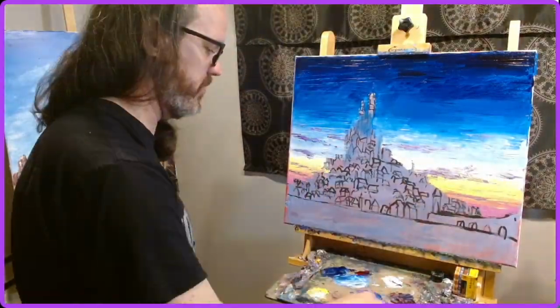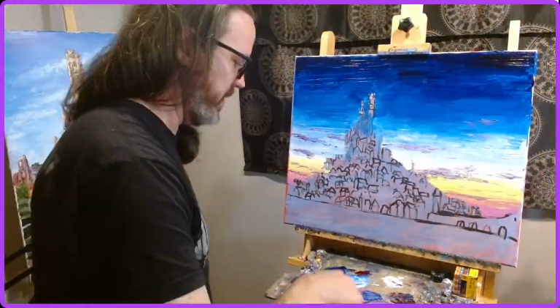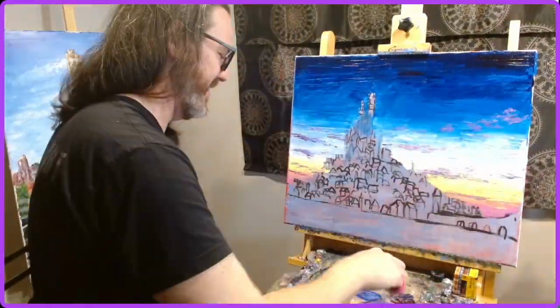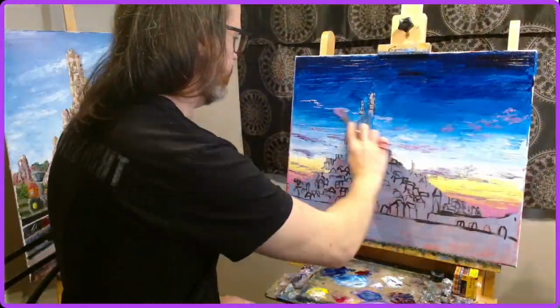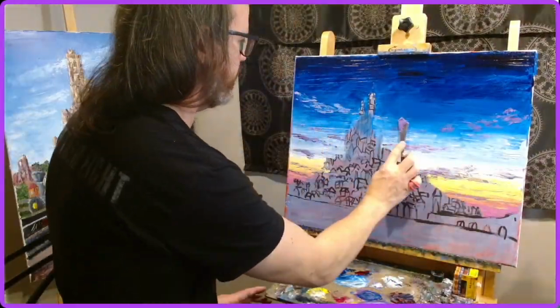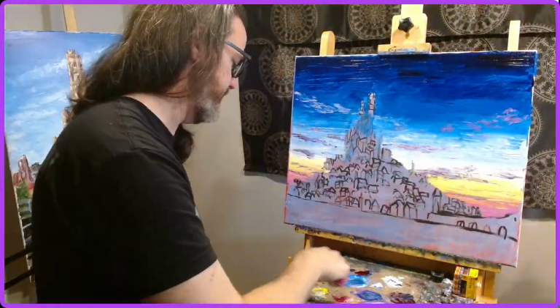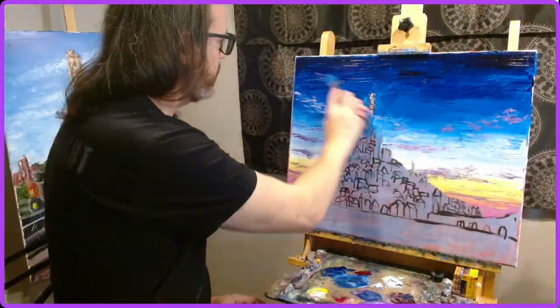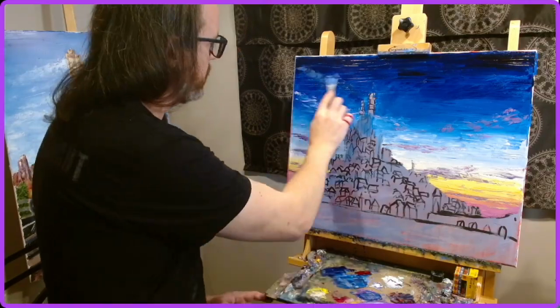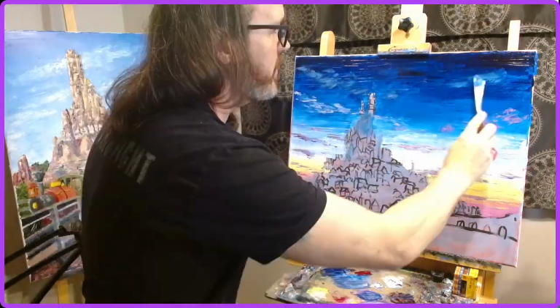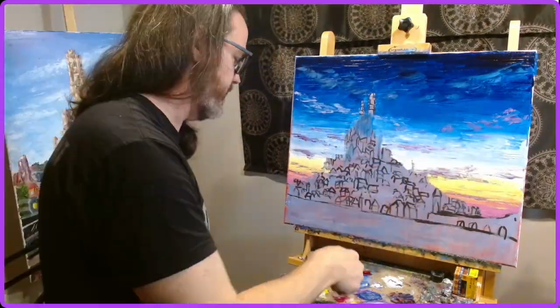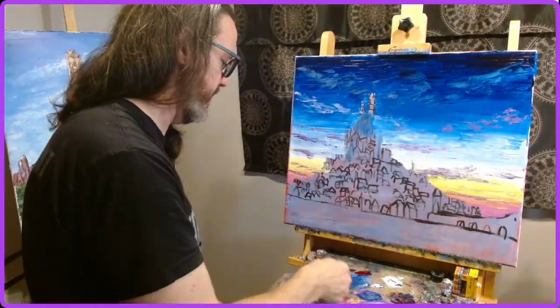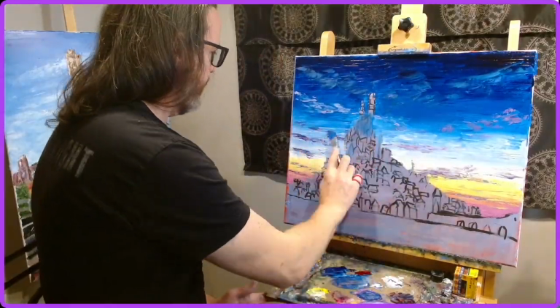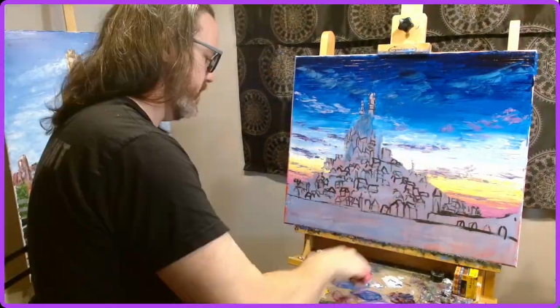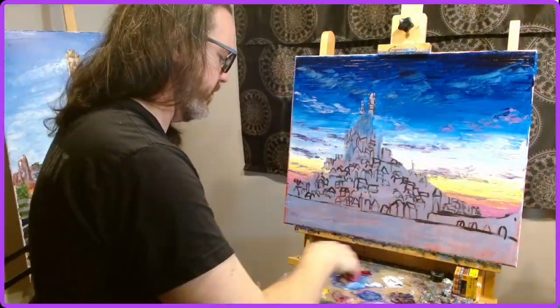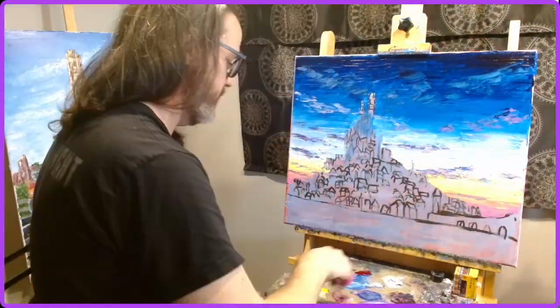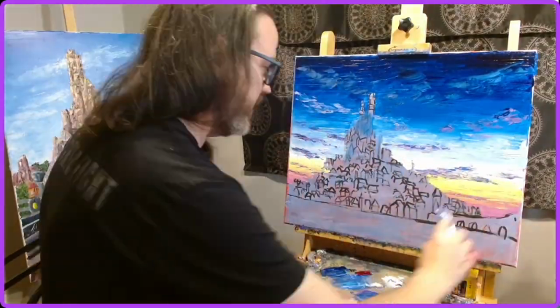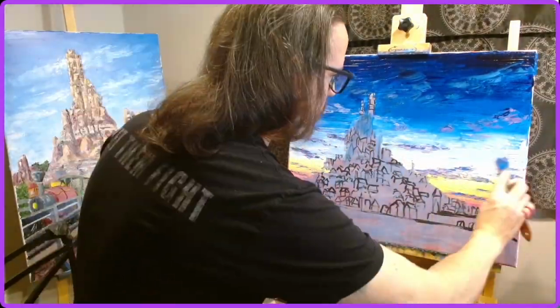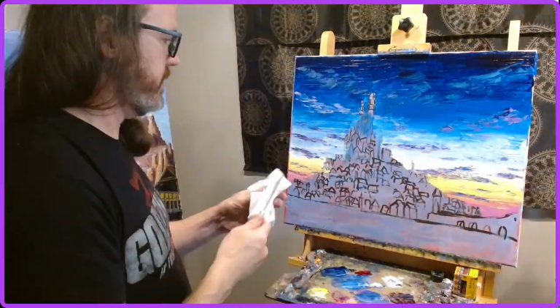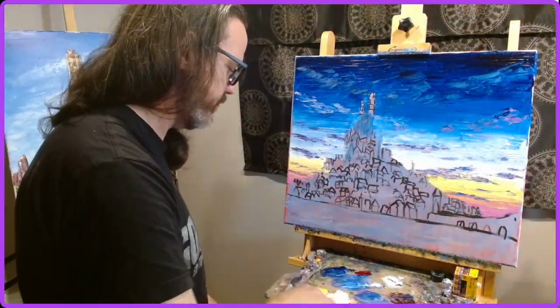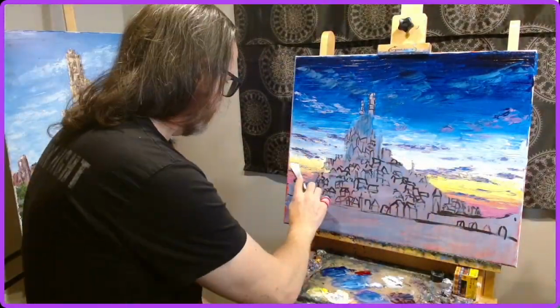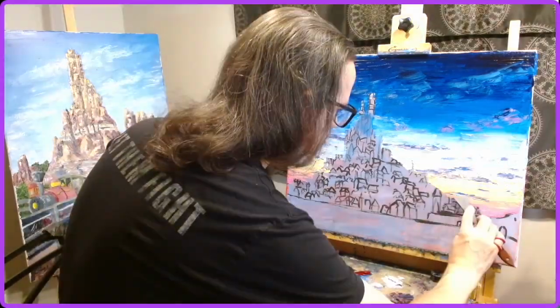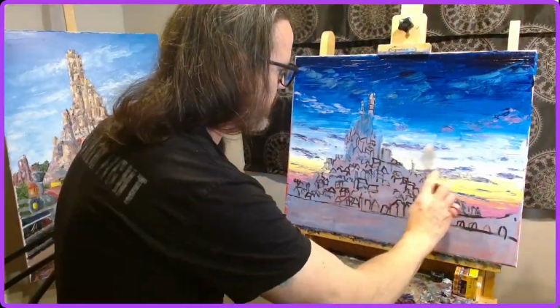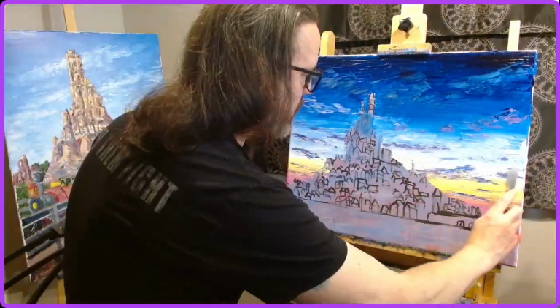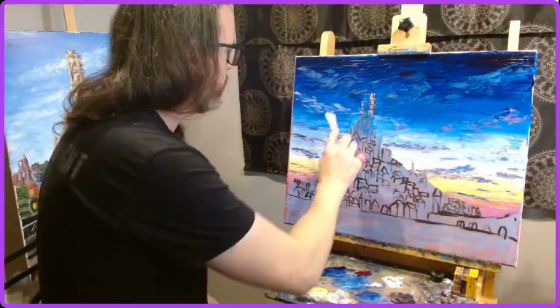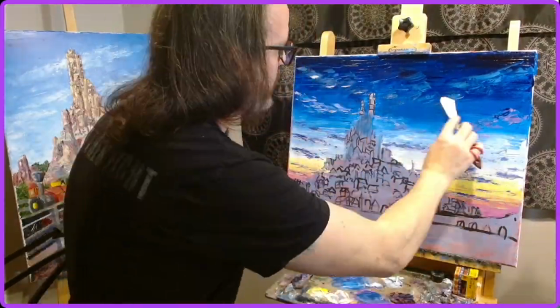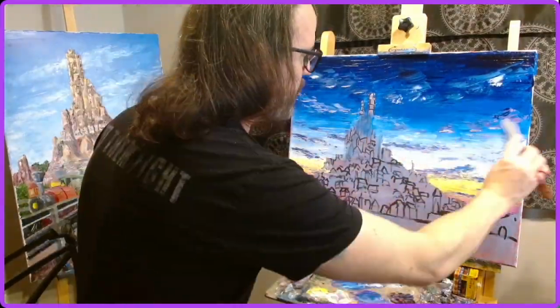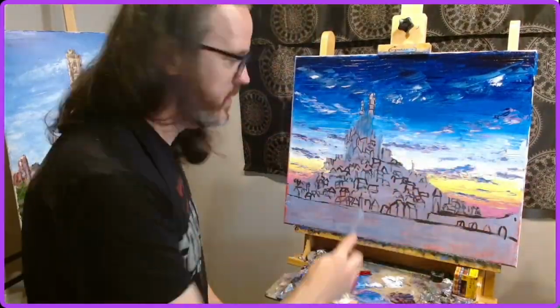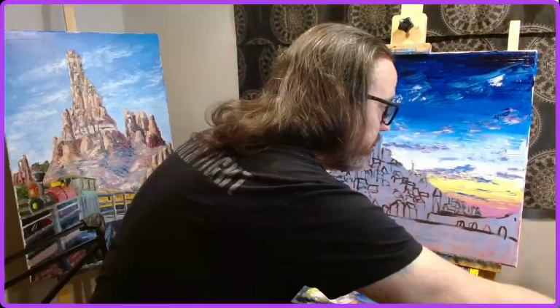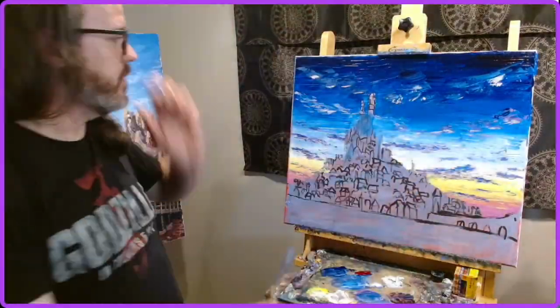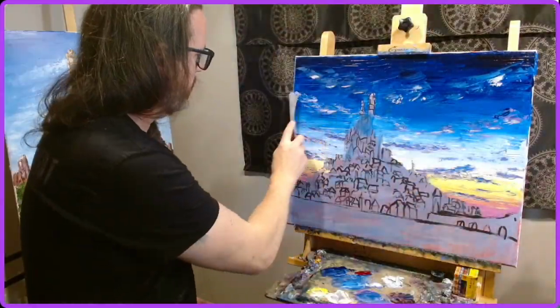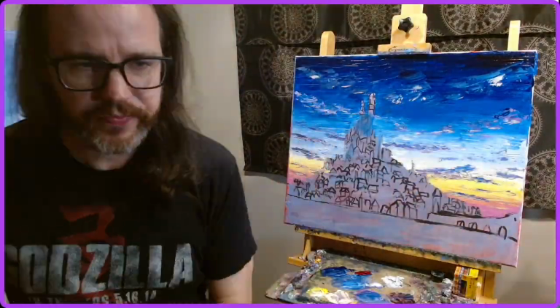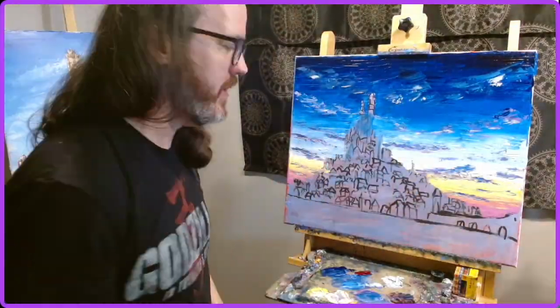And so I've always wanted to try to paint that, and starting 2023 for my live streaming kickoff, I decided to paint that using oil paints and using nothing but a palette knife.